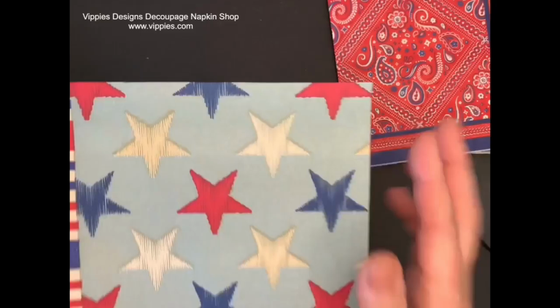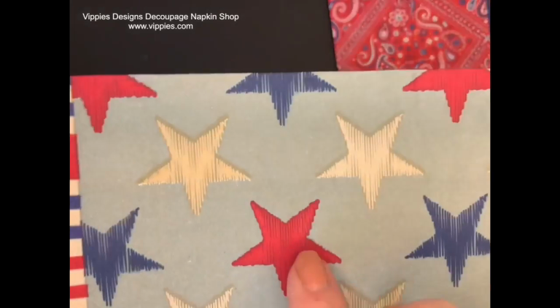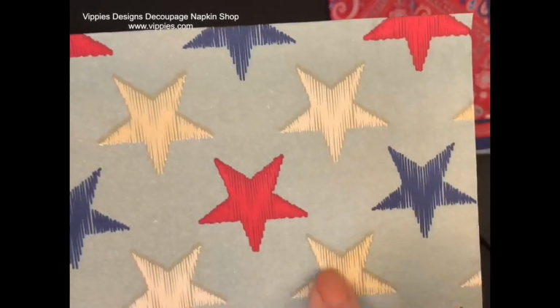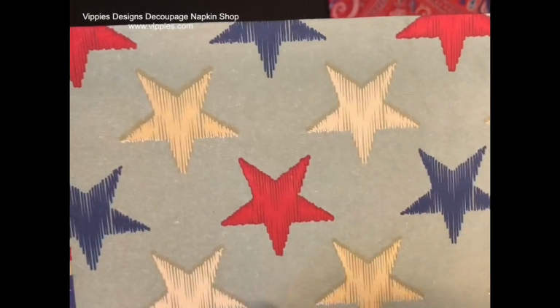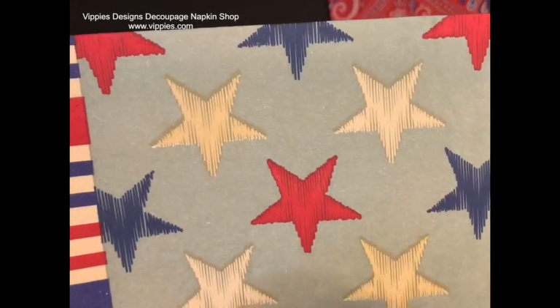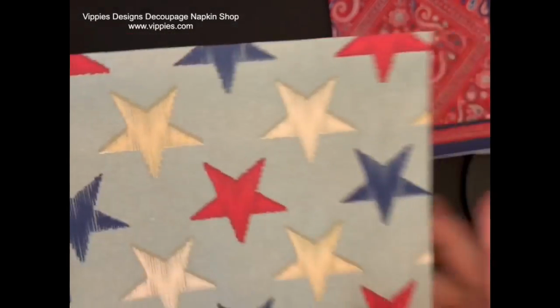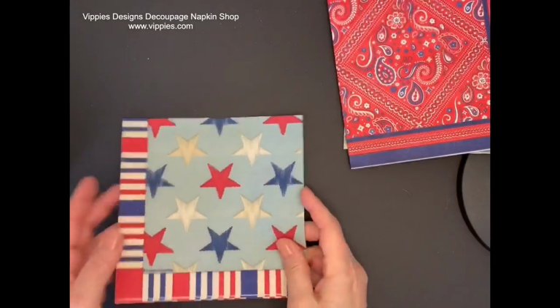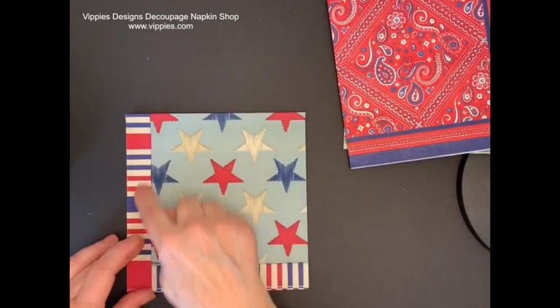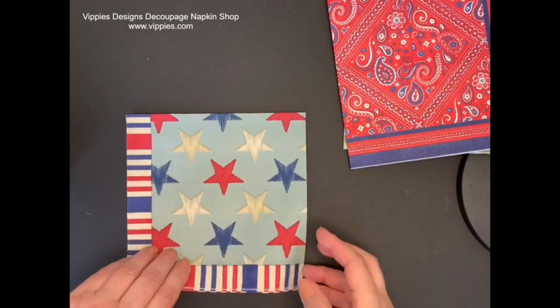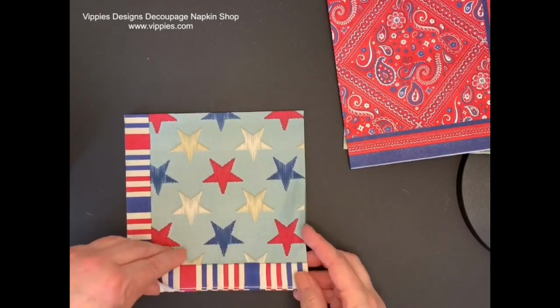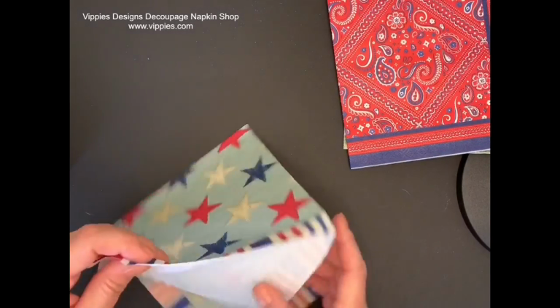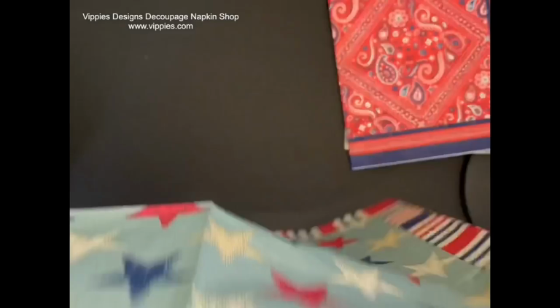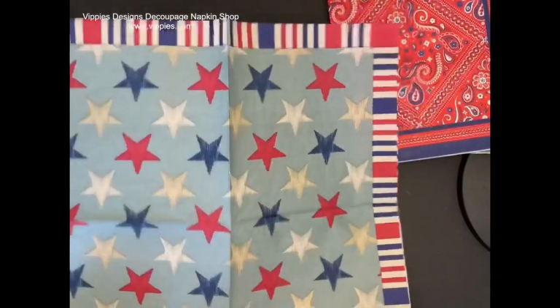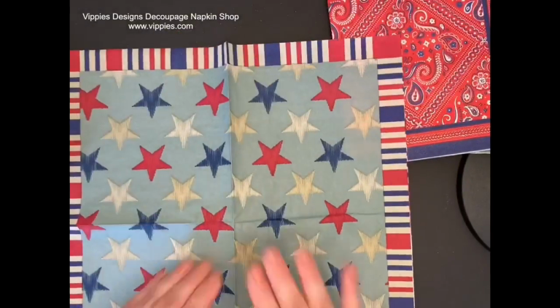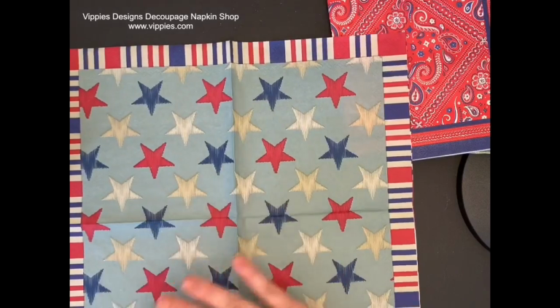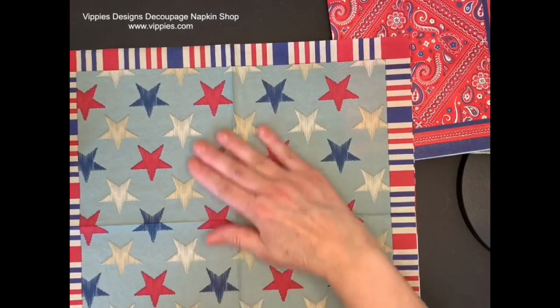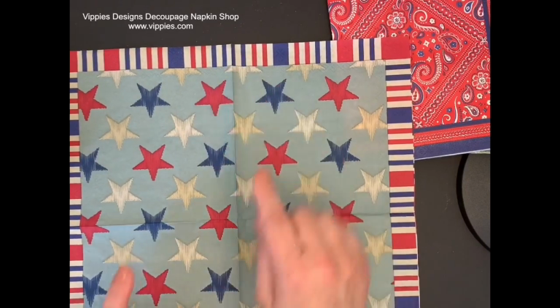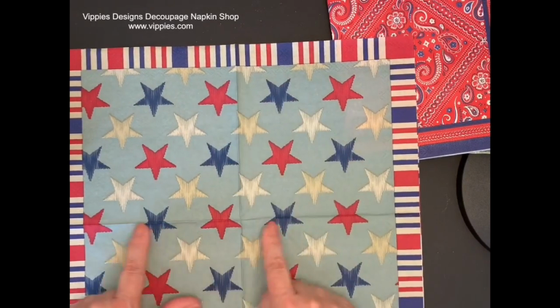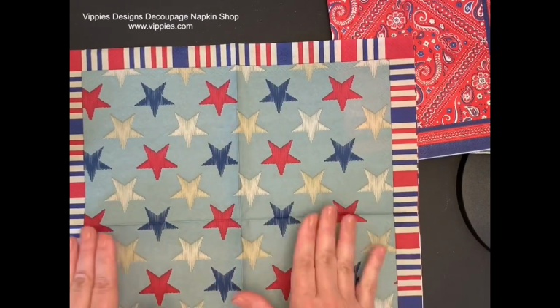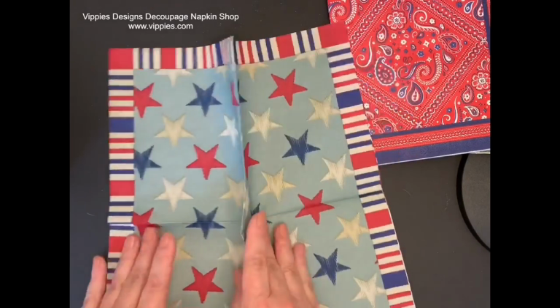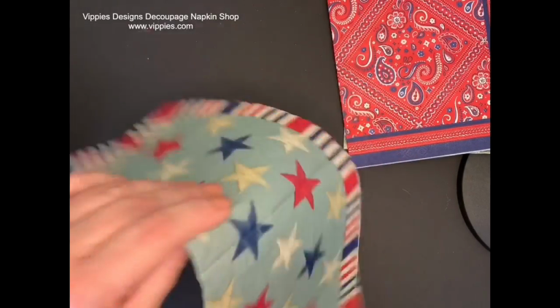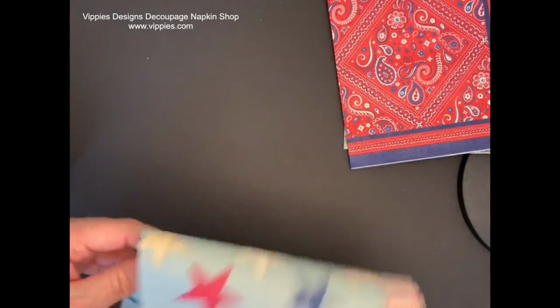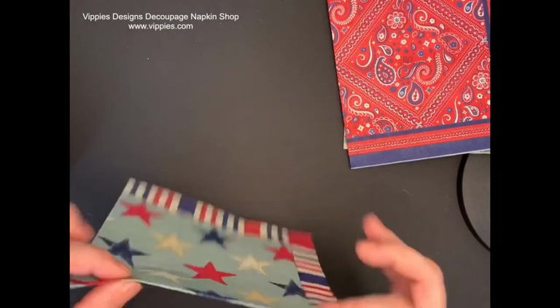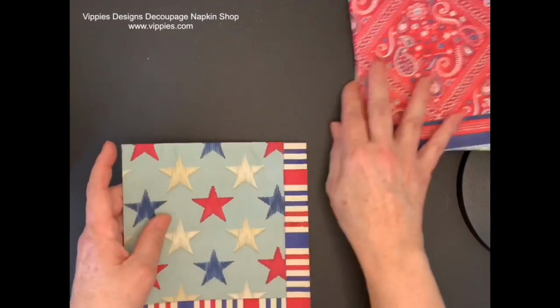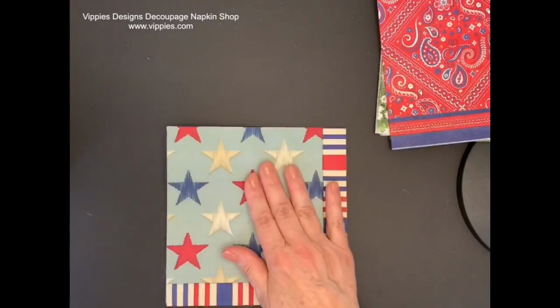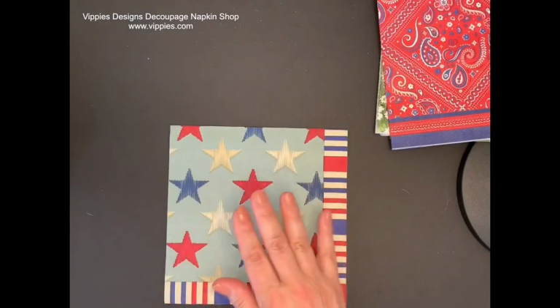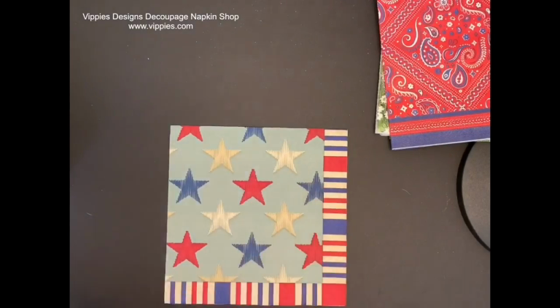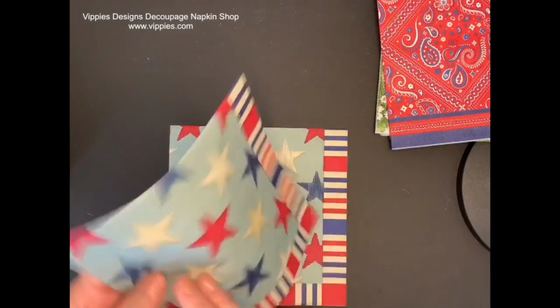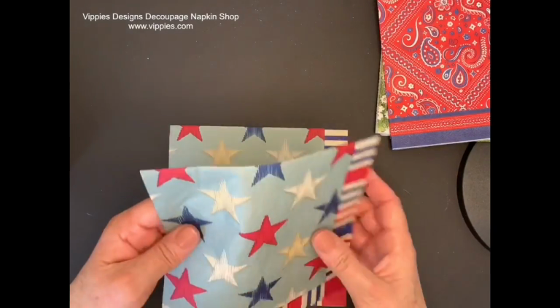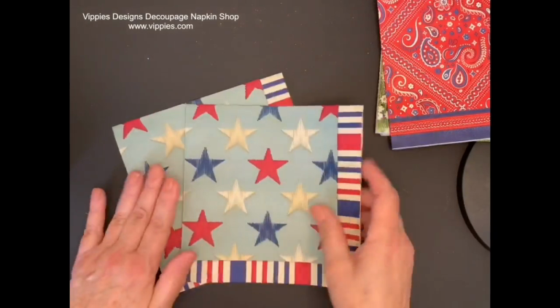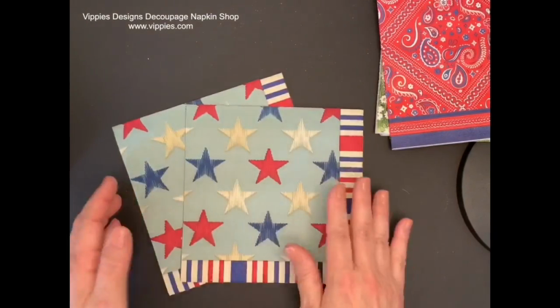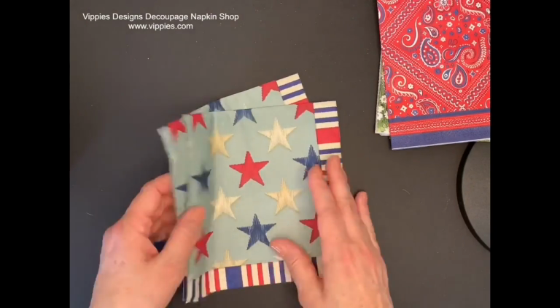Another nice patriotic one — the stars look like they're embroidered. It has a really nice striped border that goes all the way across in one continuous pattern and you get two of these. That was a nice little pile of patriotic Fourth of July napkins.